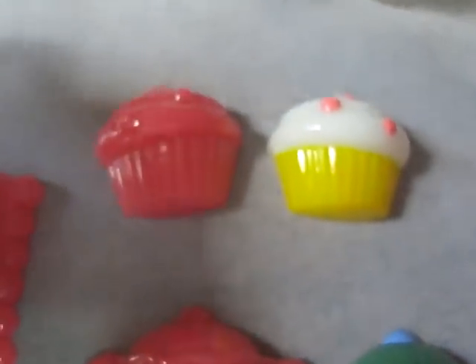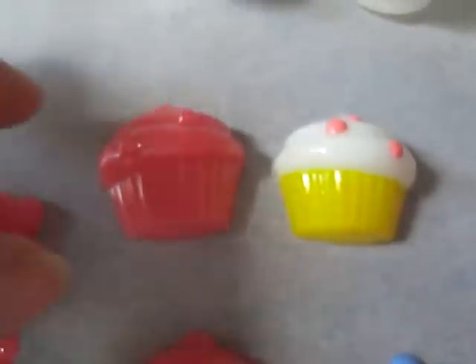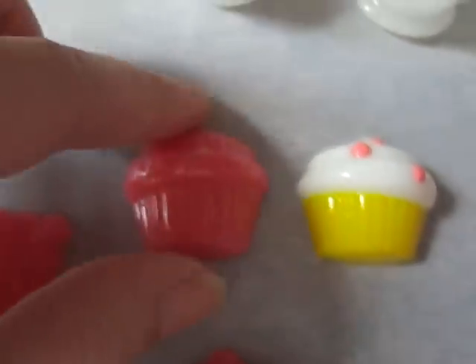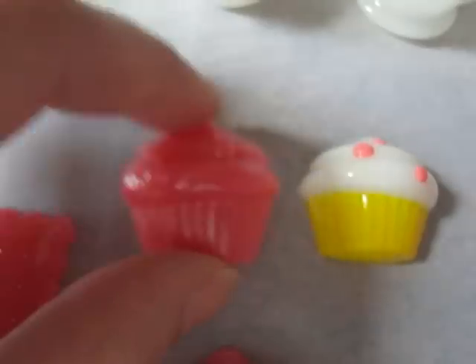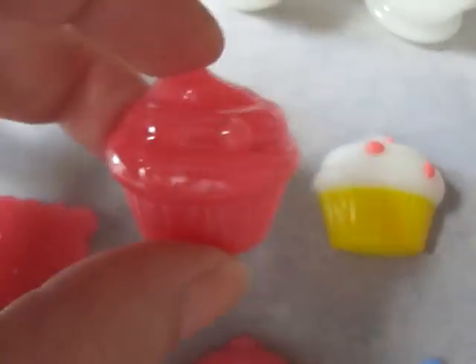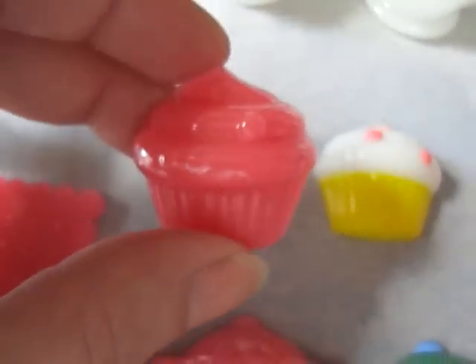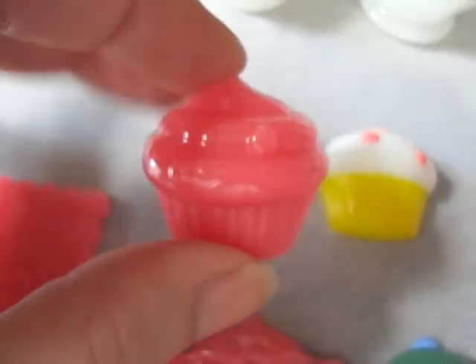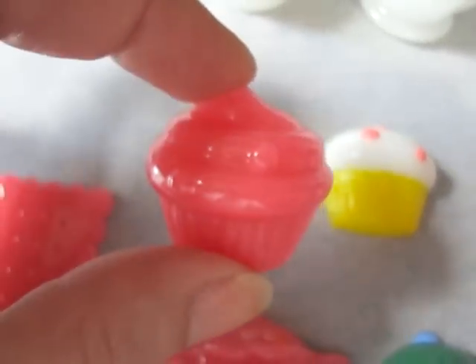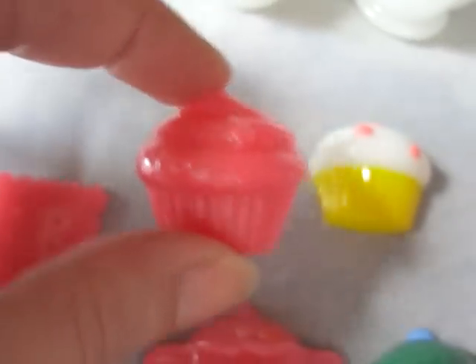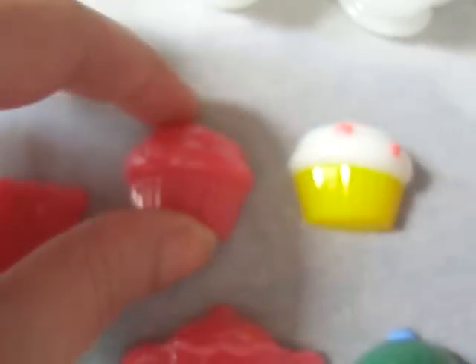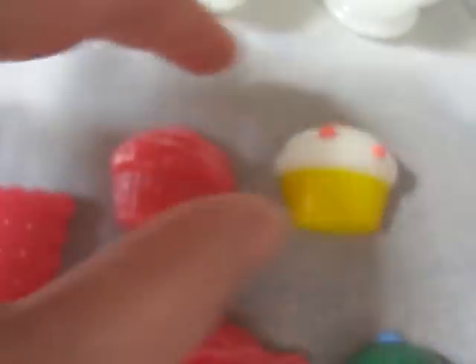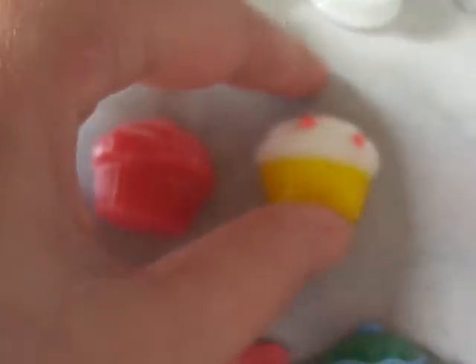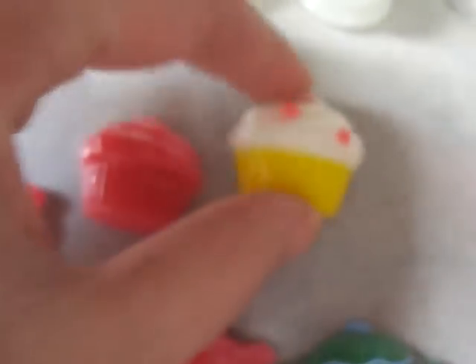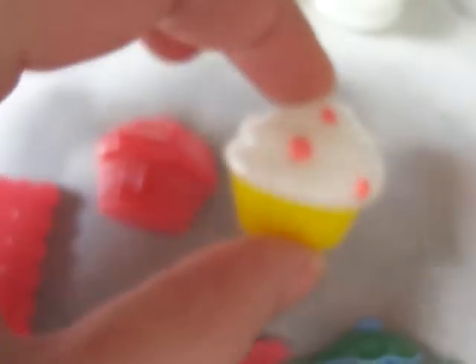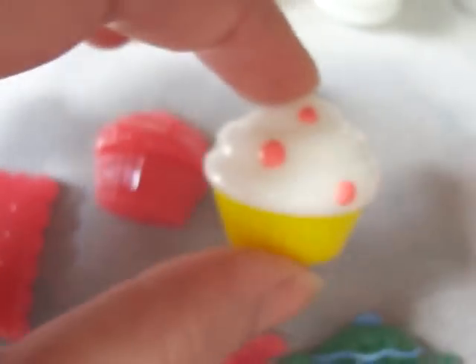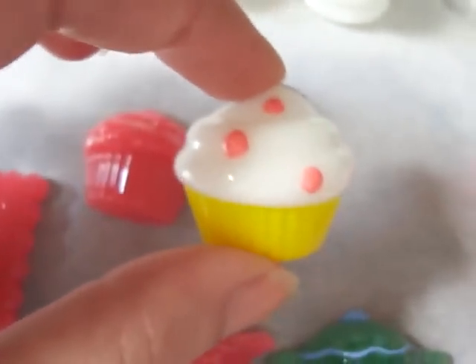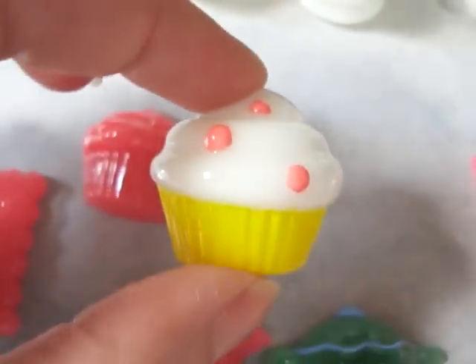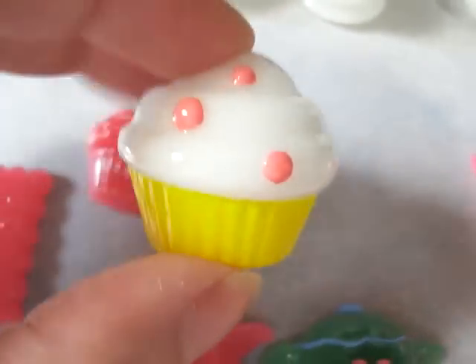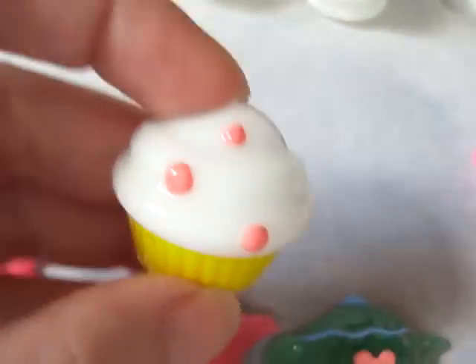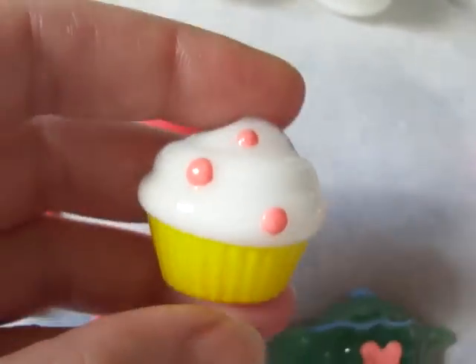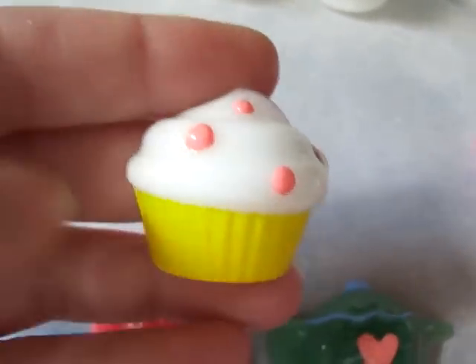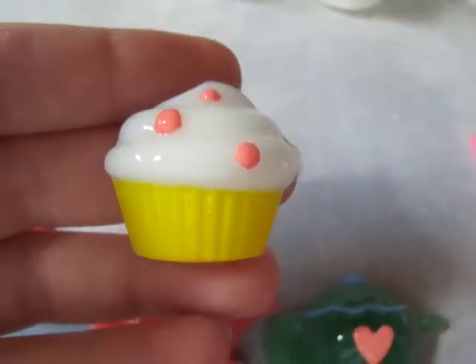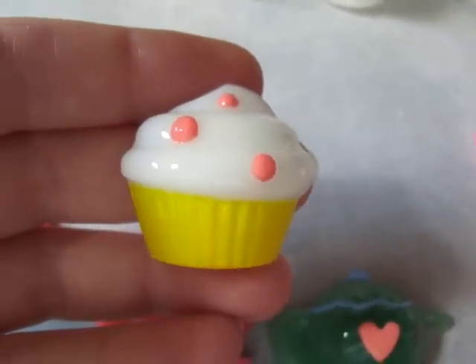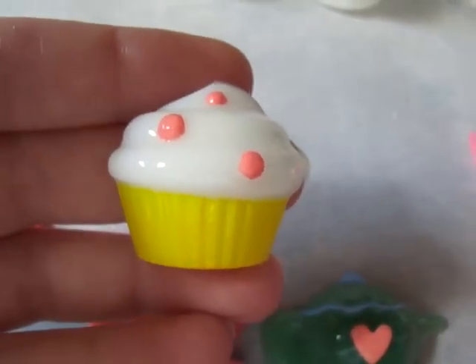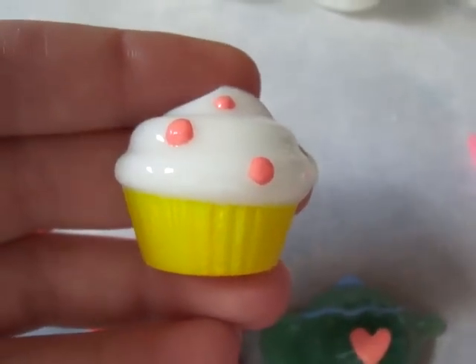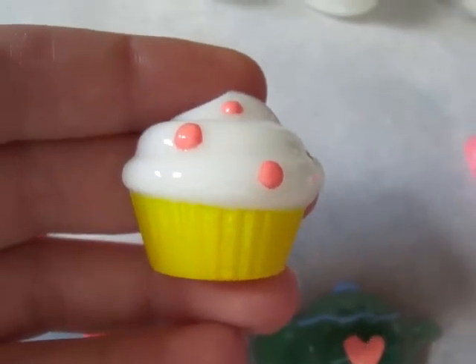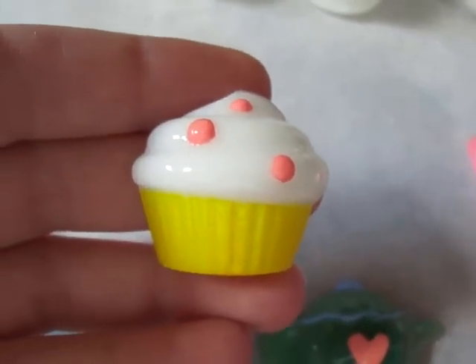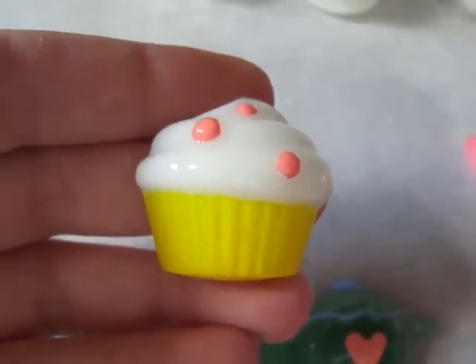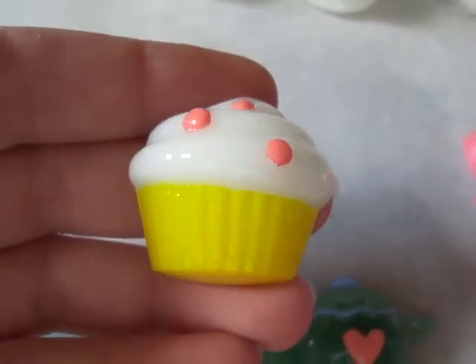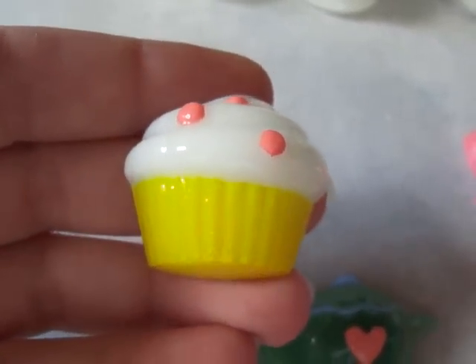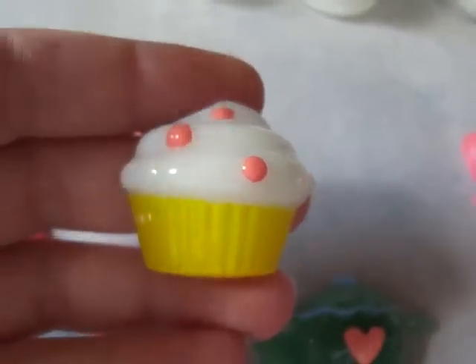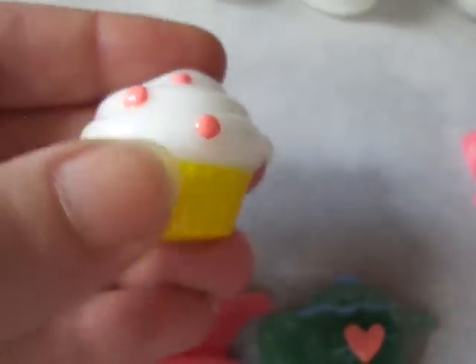Then the cupcakes. I have a pink one, and this one is finished. This one is adorable — I love it.